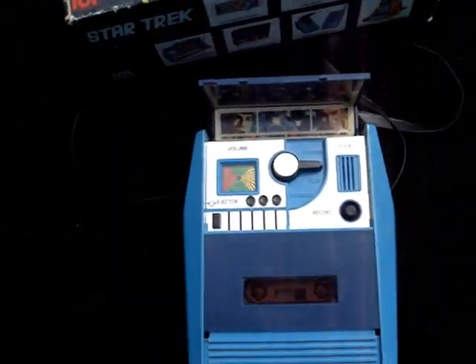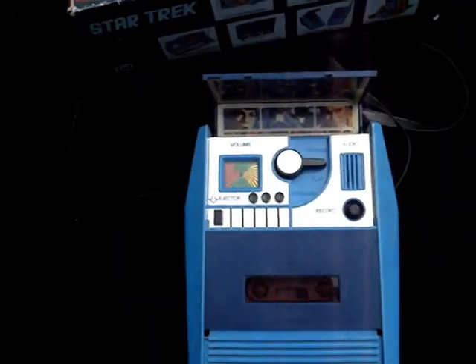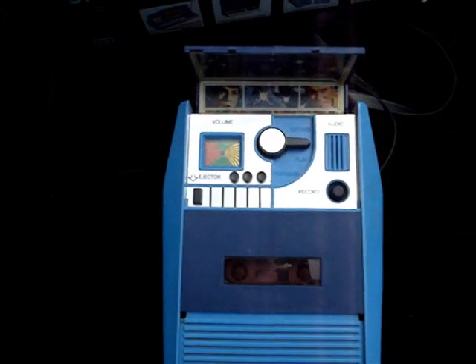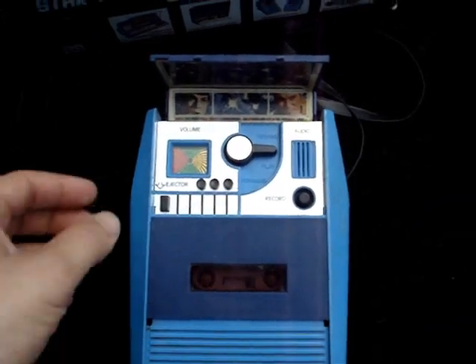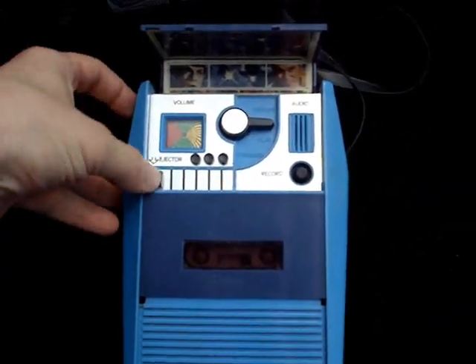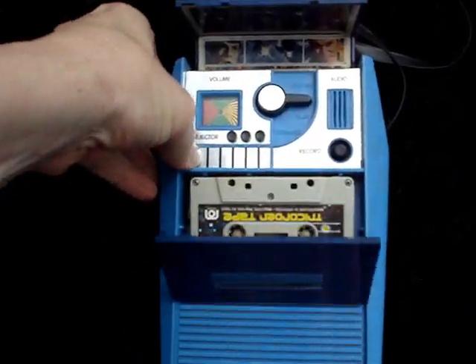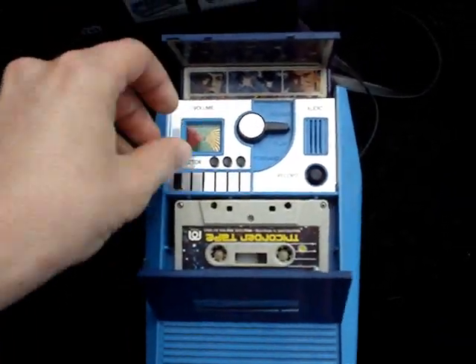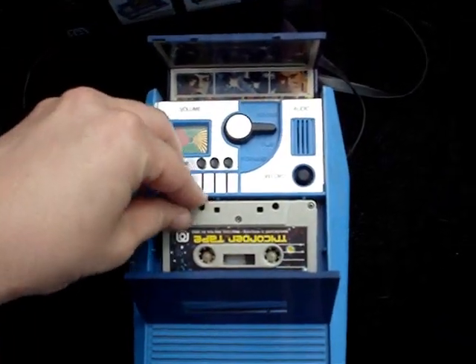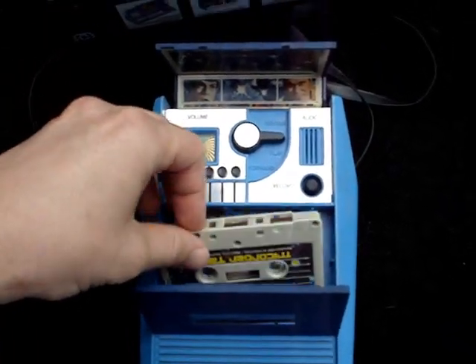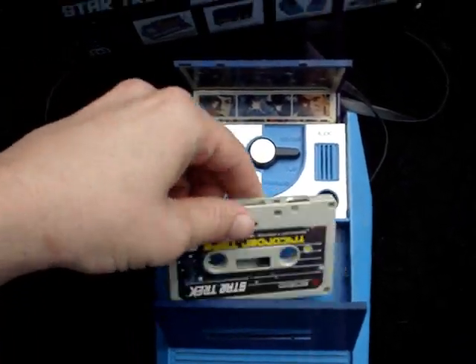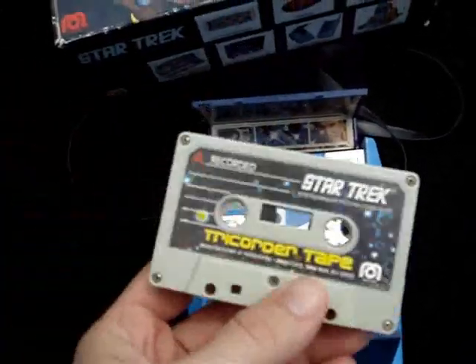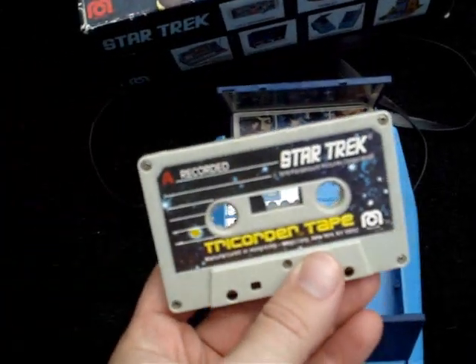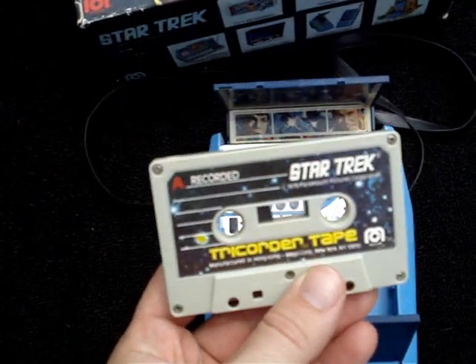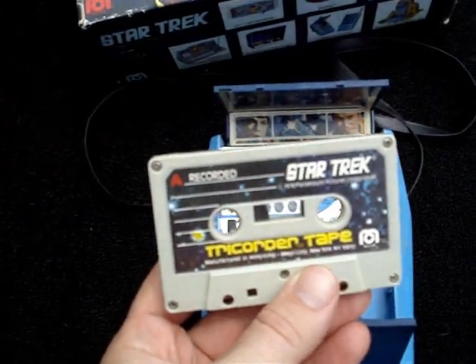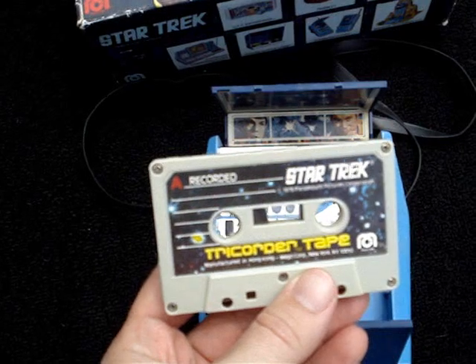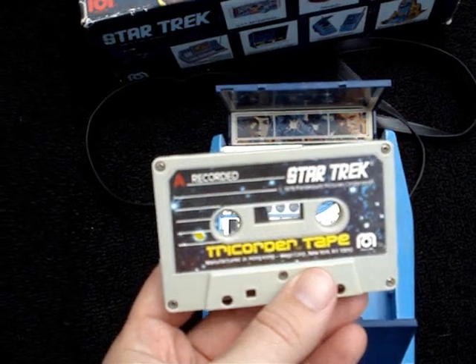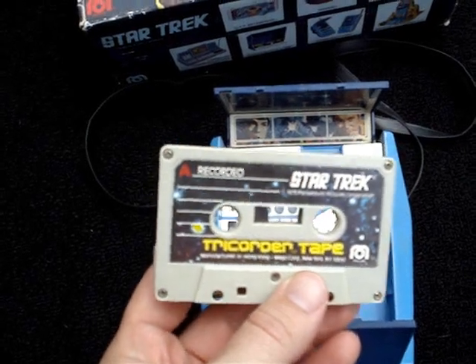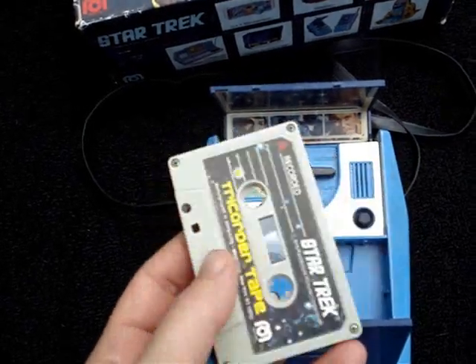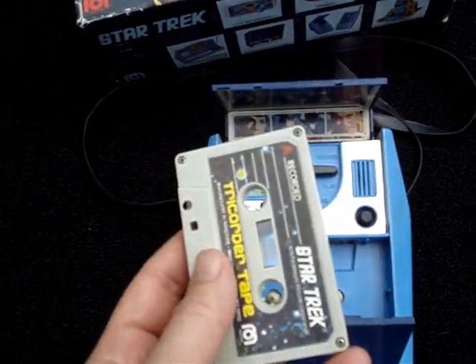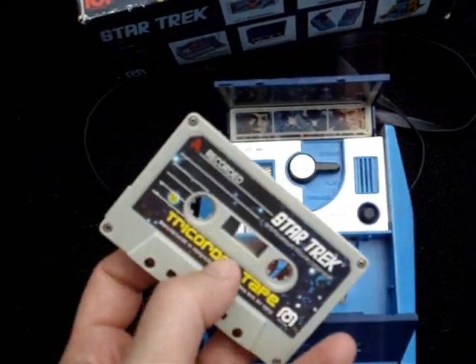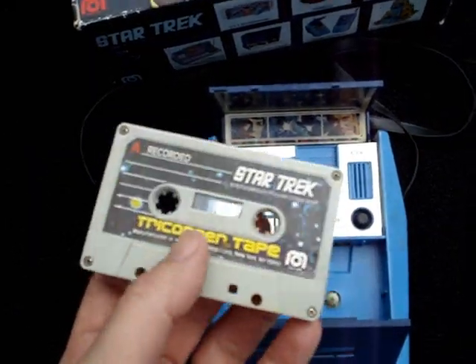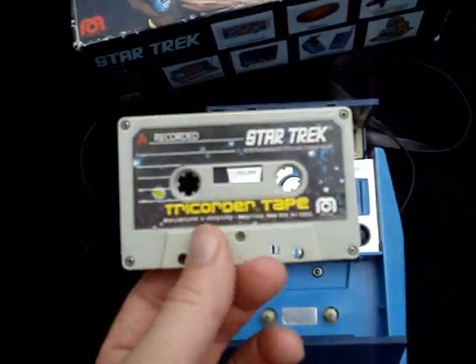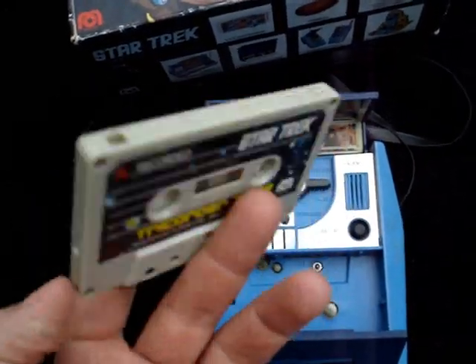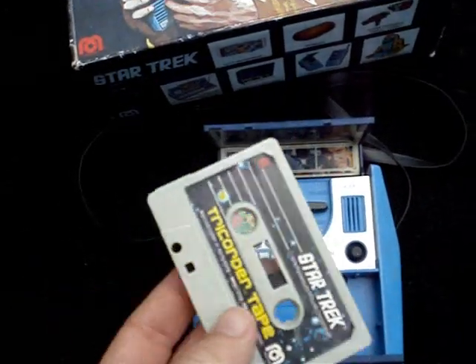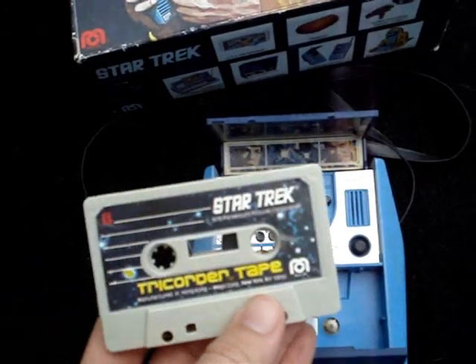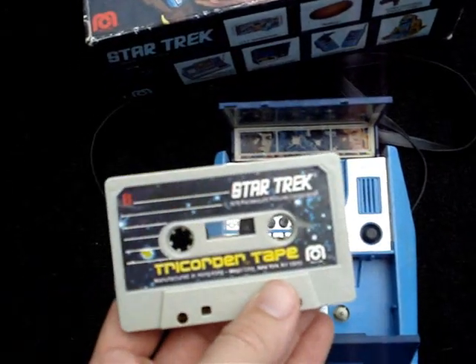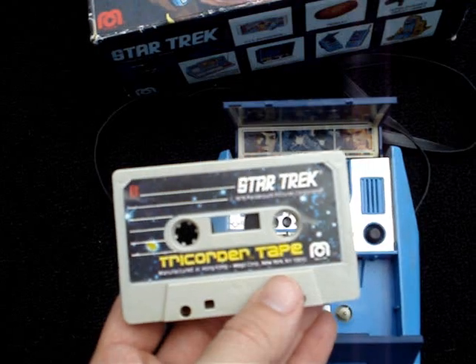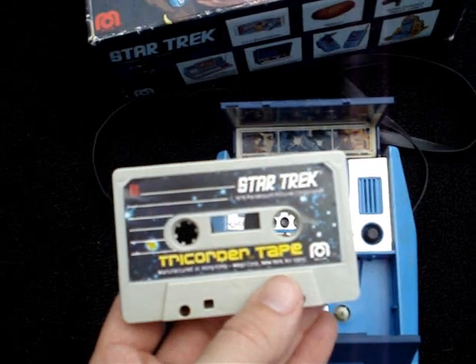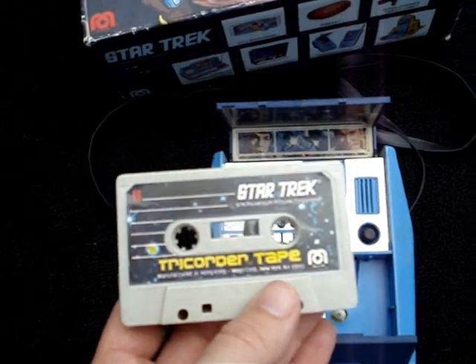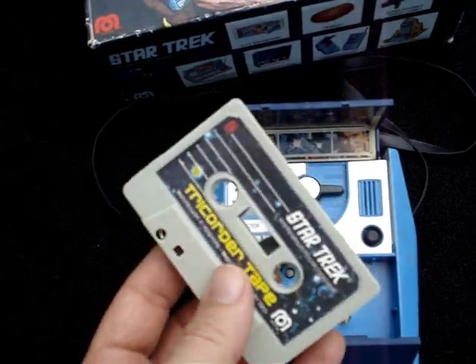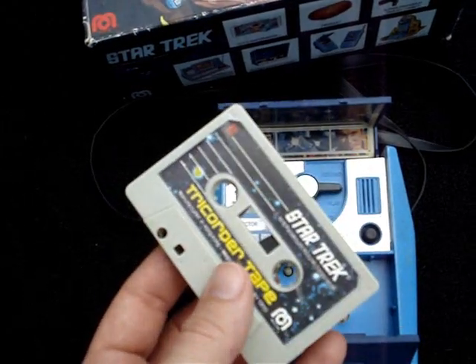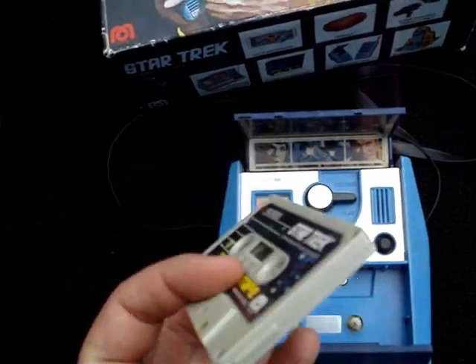As you heard, these came with a cassette tape that was pre-recorded with the original episode of Star Trek with the original cast members from the 60s. On one side, and on the reverse side, it has a blank tape so you can record your own adventure.